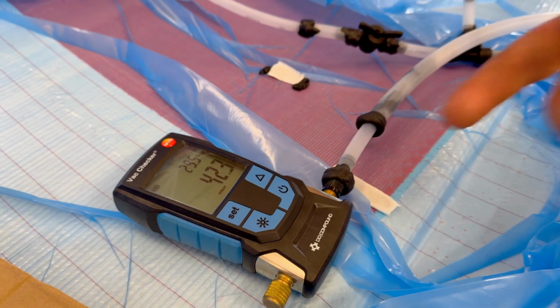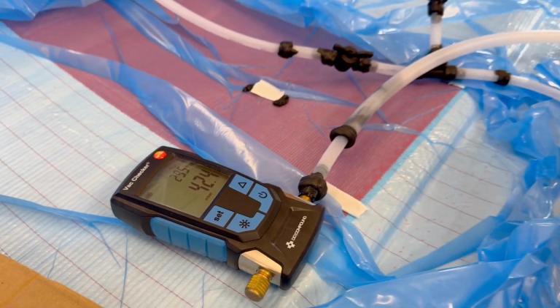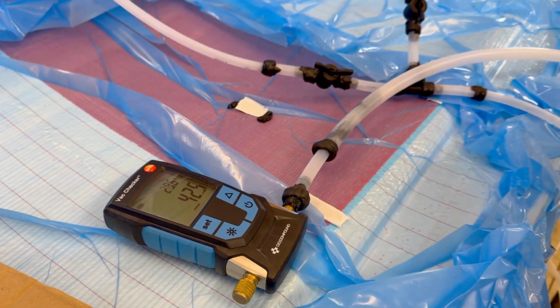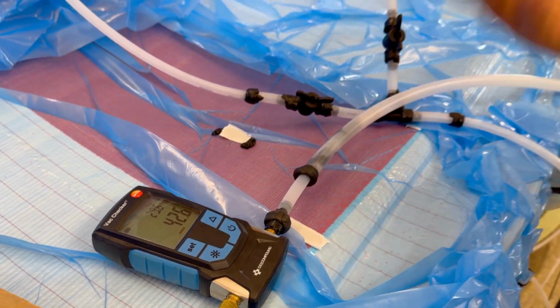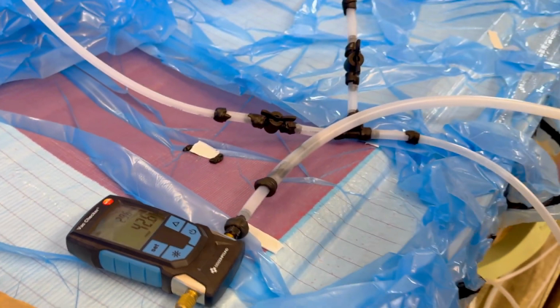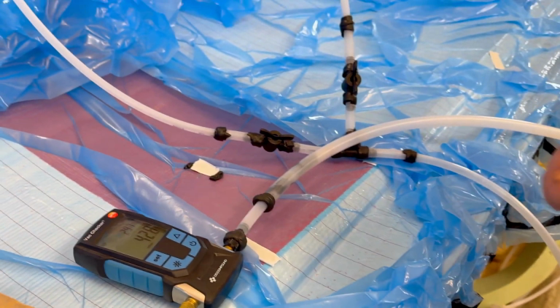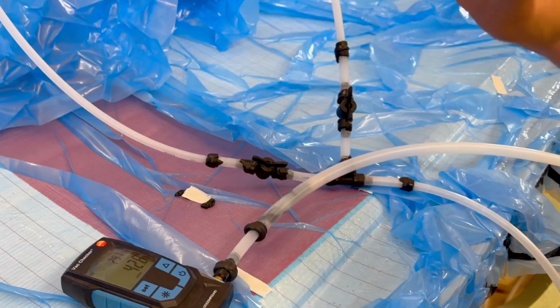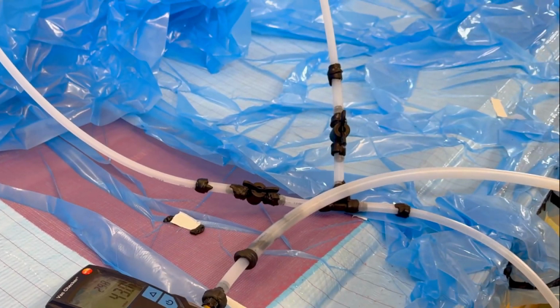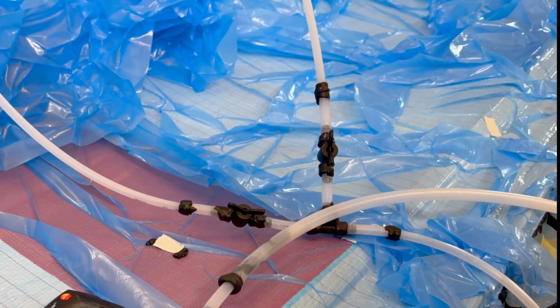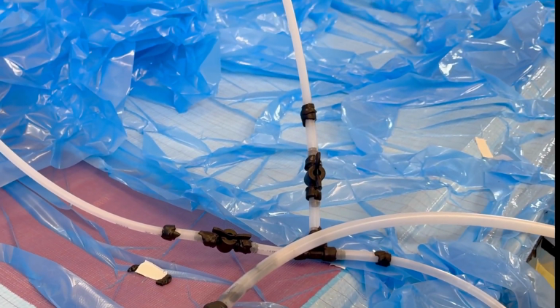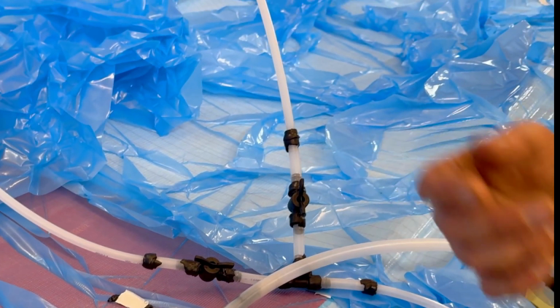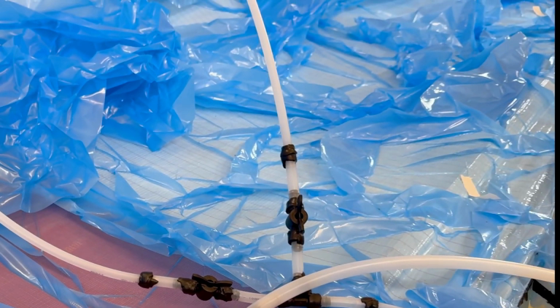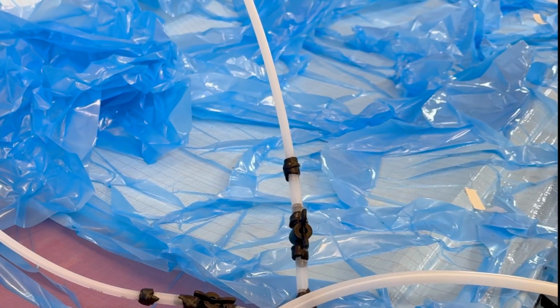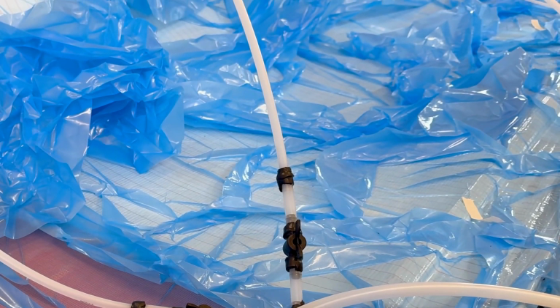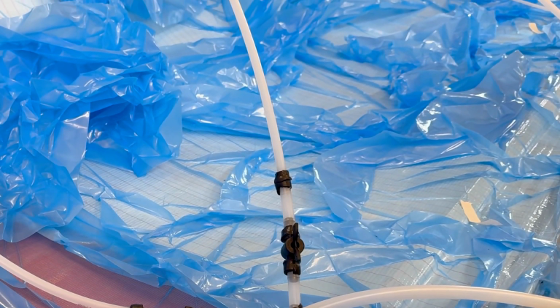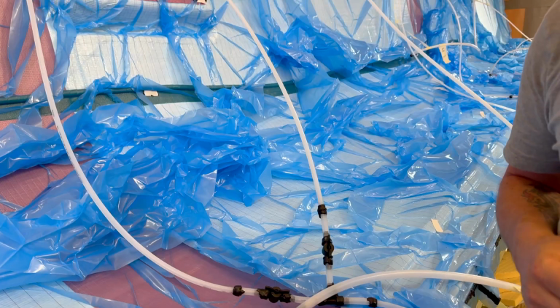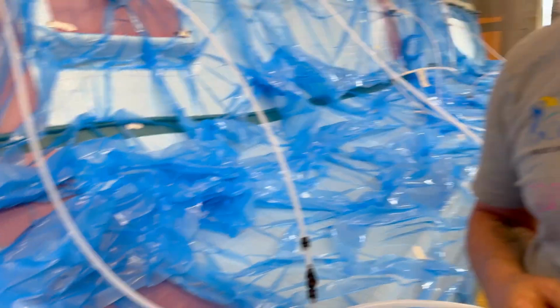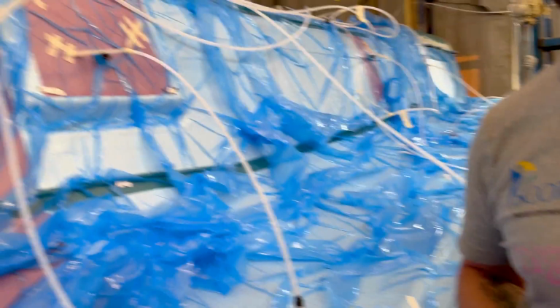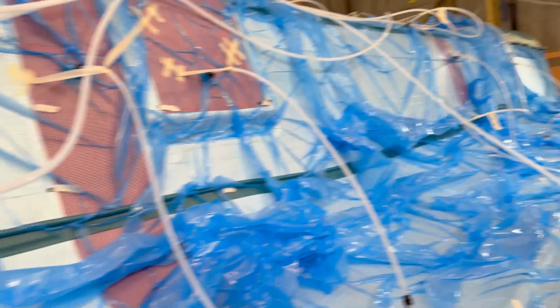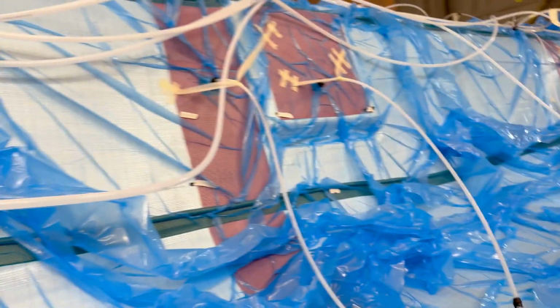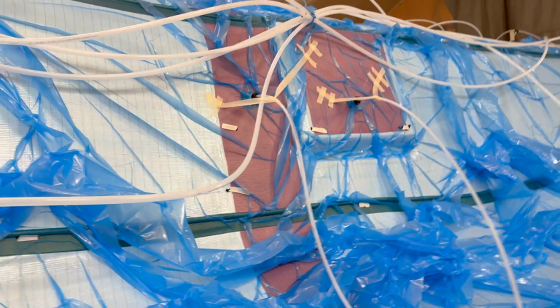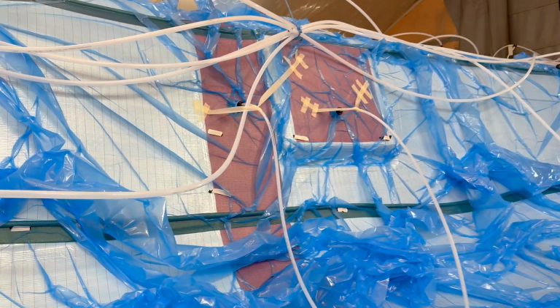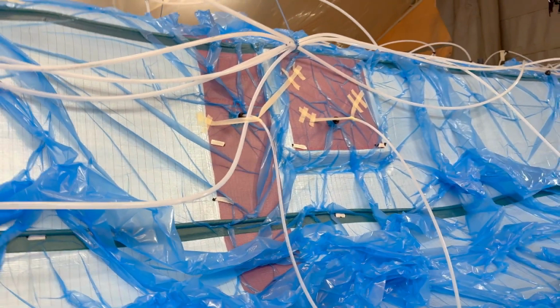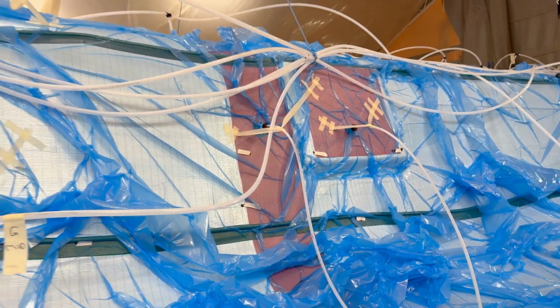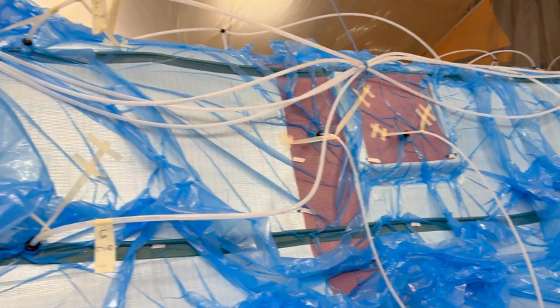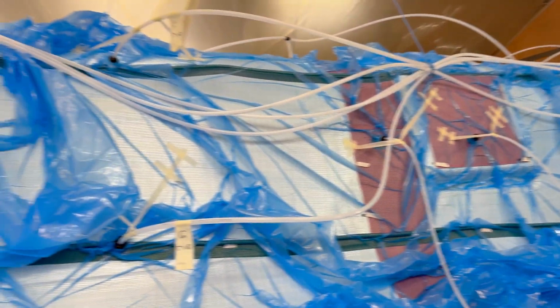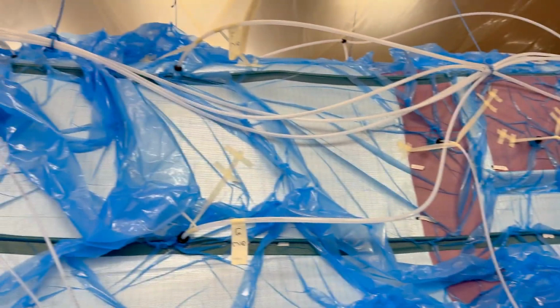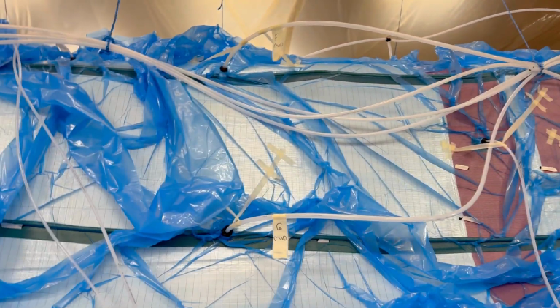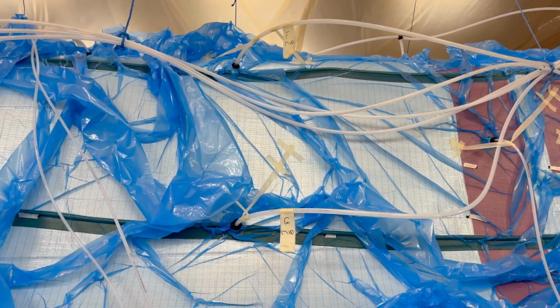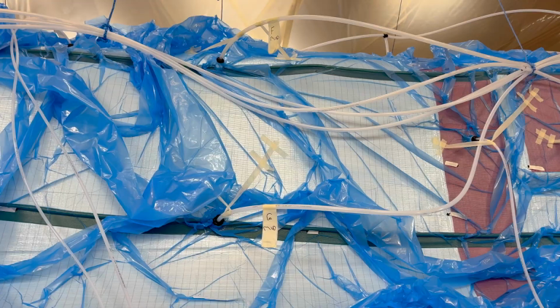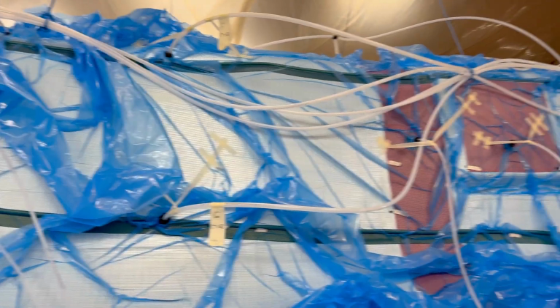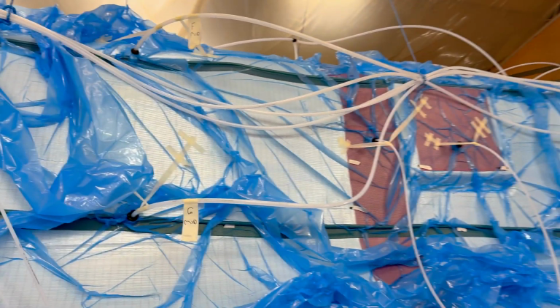With that and the leak detector, we've searched this bag through, sorted all the leaks out, and we've got a good leak rate — so far, so good. Is this a single bag over the whole thing? This is one vacuum bag all over, yes. This is a 25 metre by 16 metre vacuum bag.